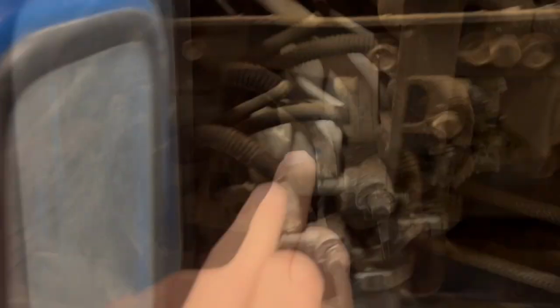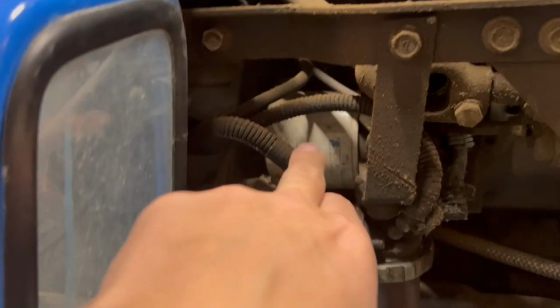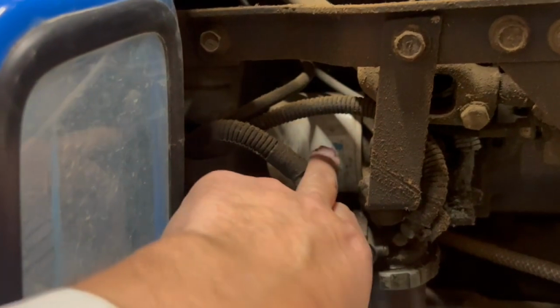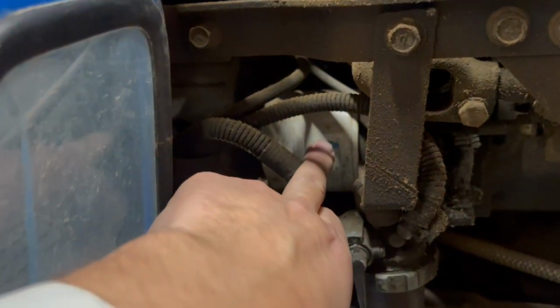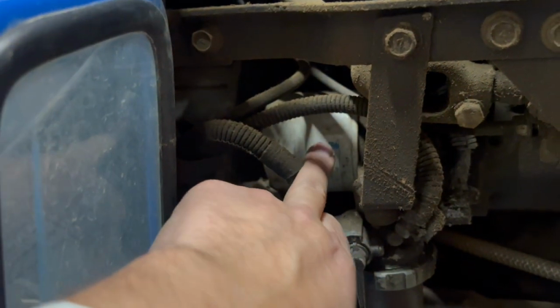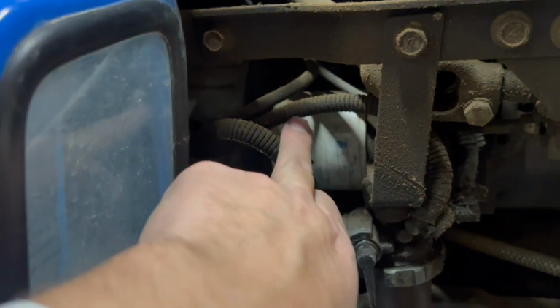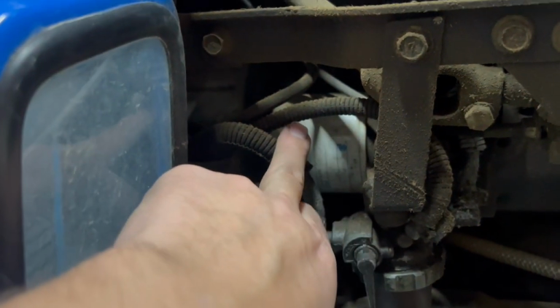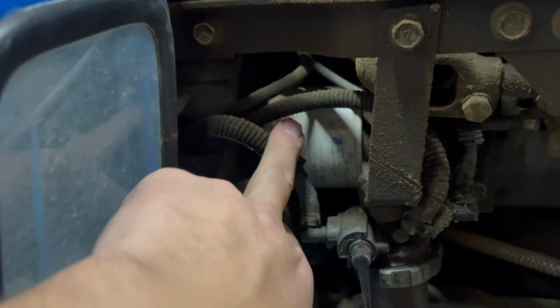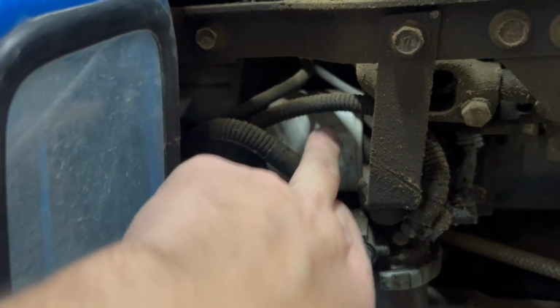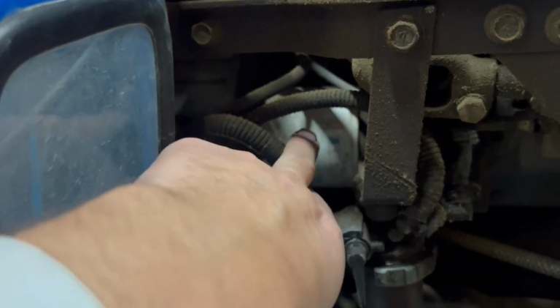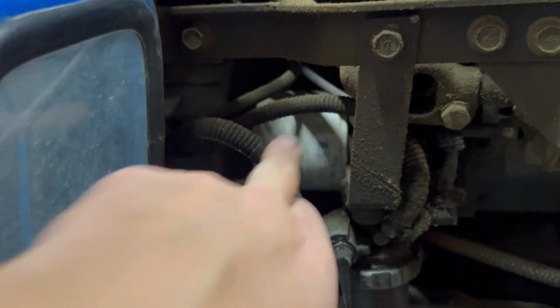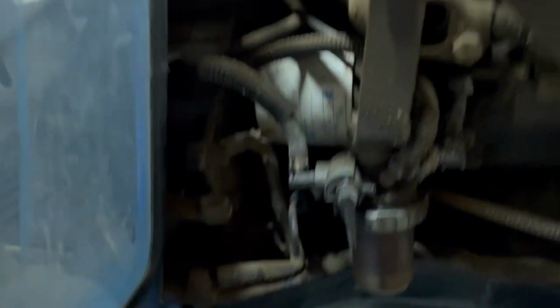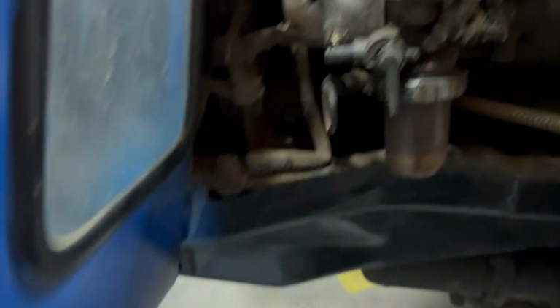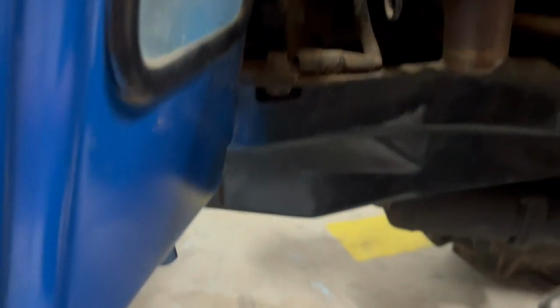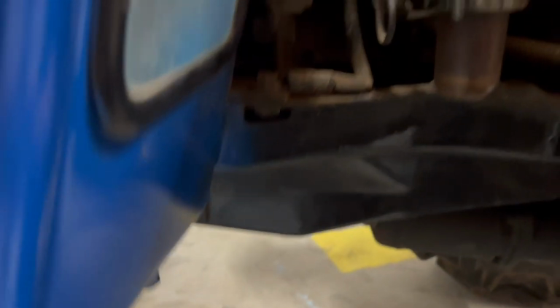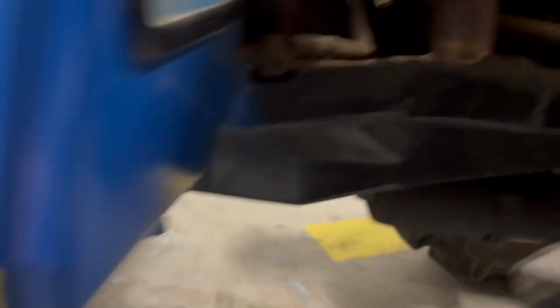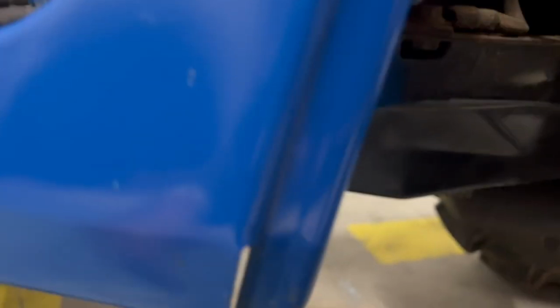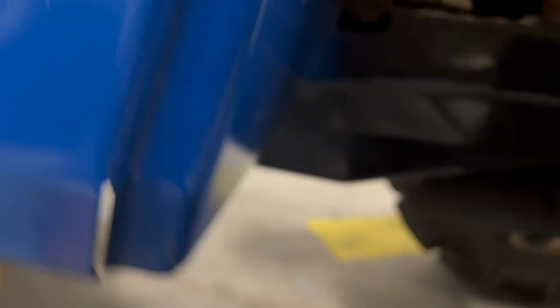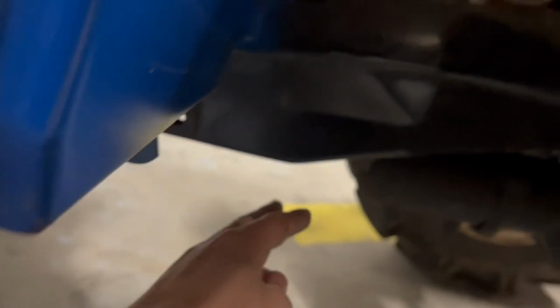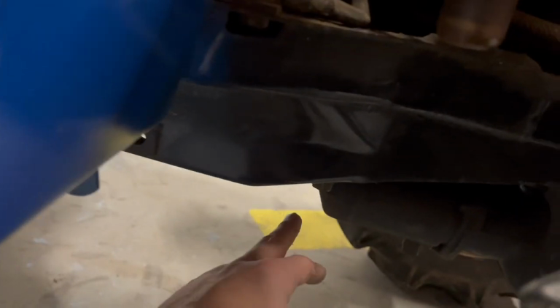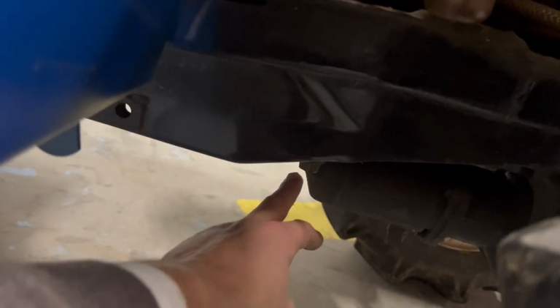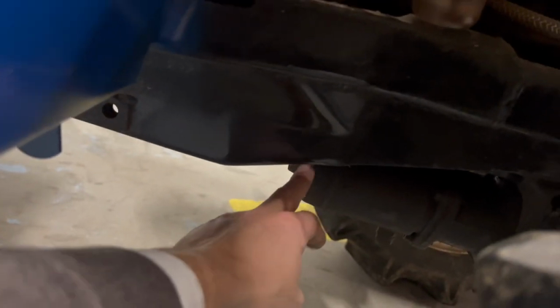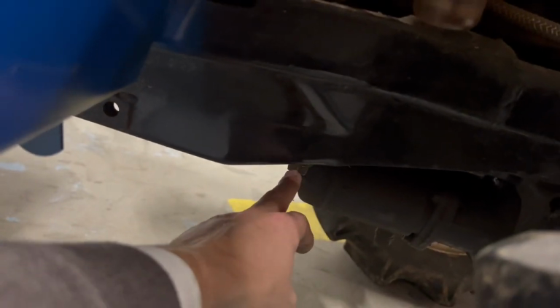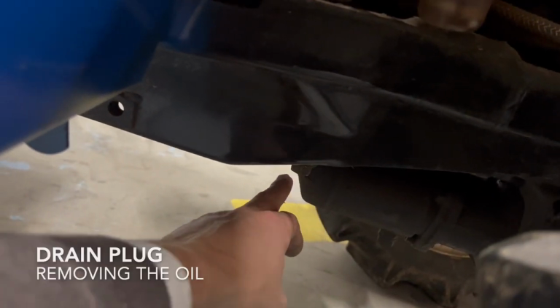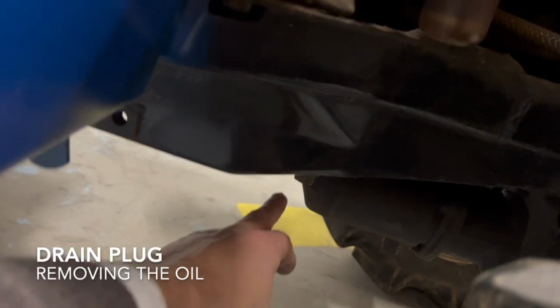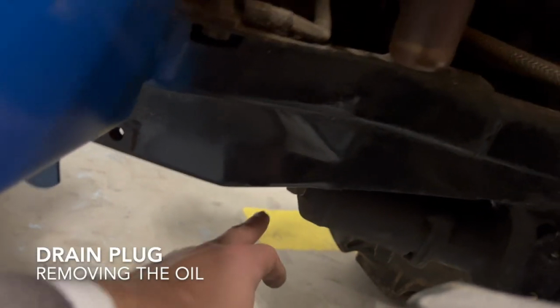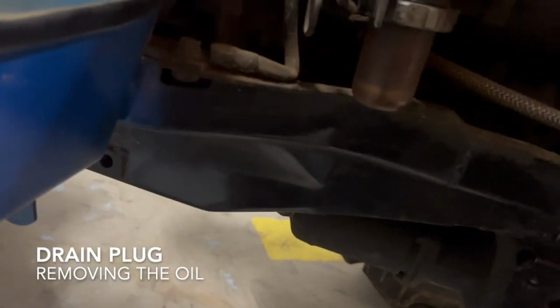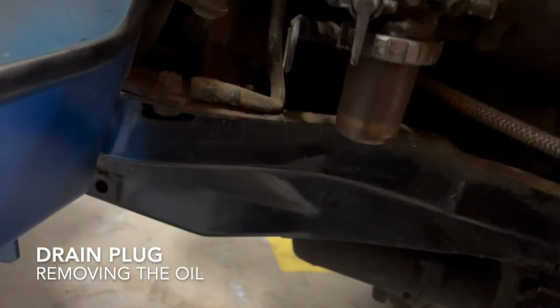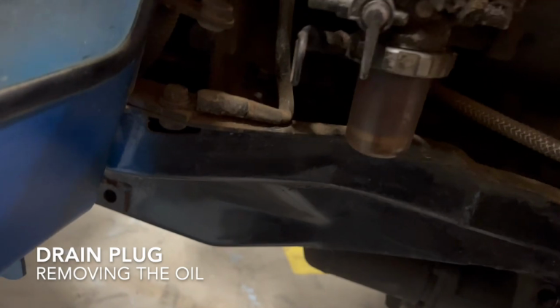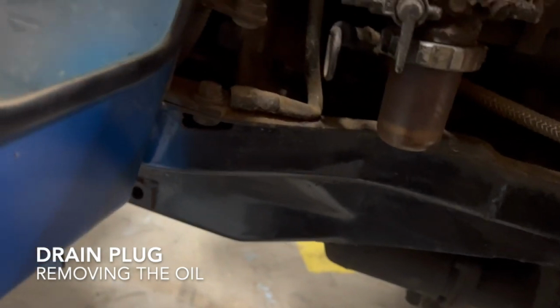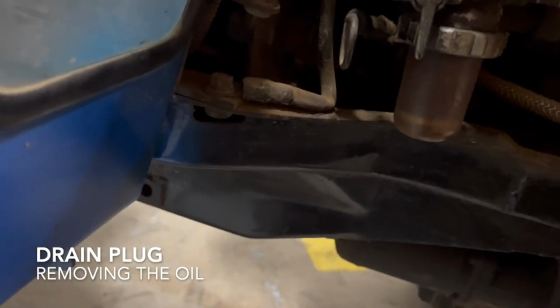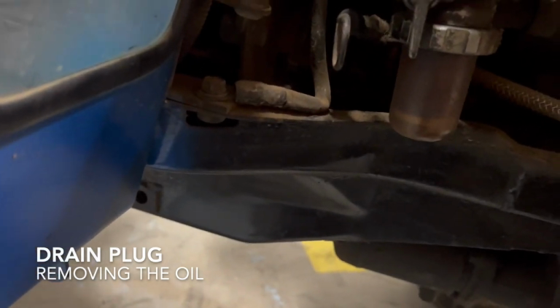And of course here's the oil filter. So if you want to change the oil, you need to remove that oil filter, and of course at the bottom, here is the filling cap that you need to remove so the oil will come out.